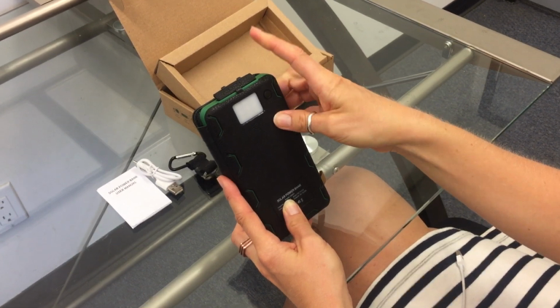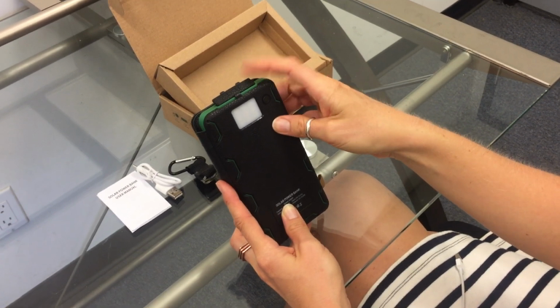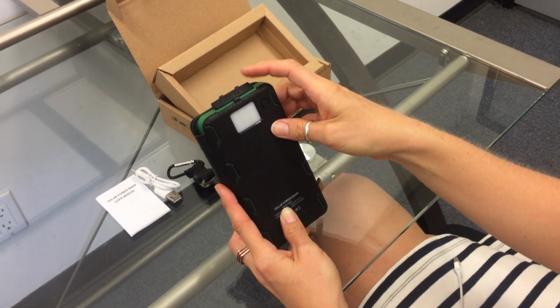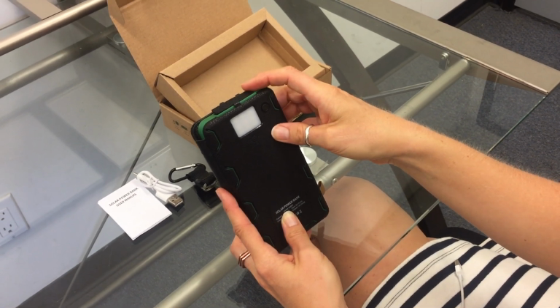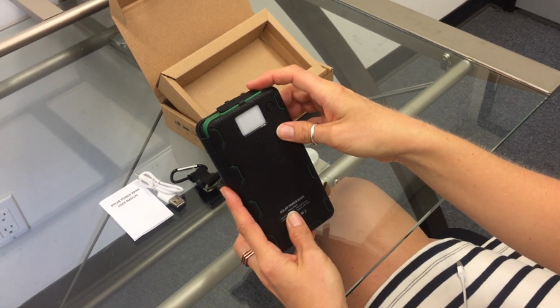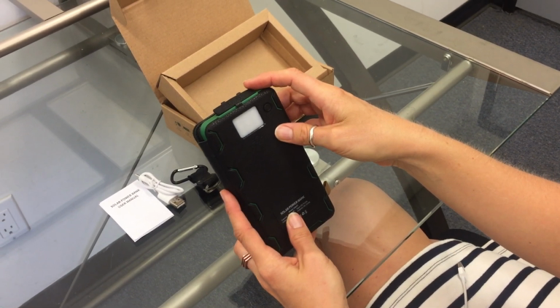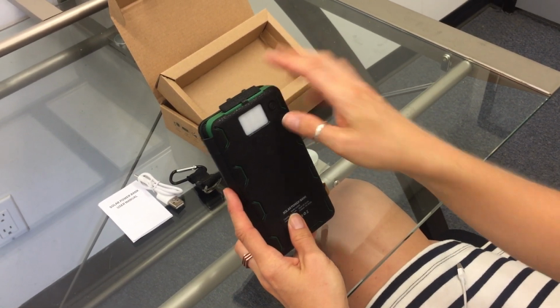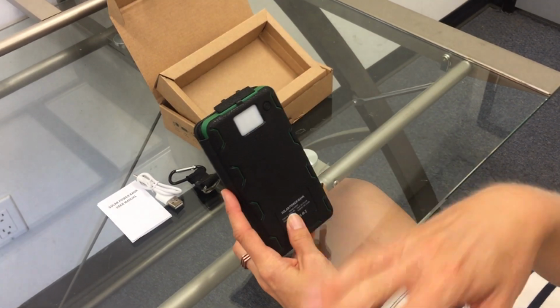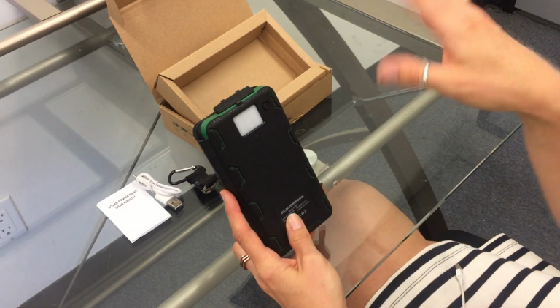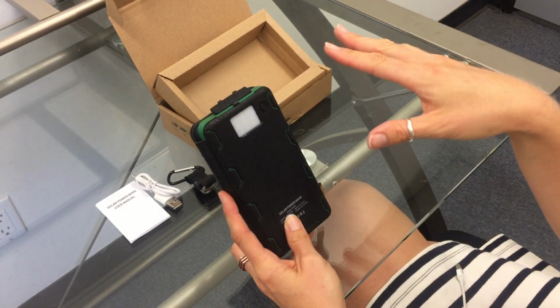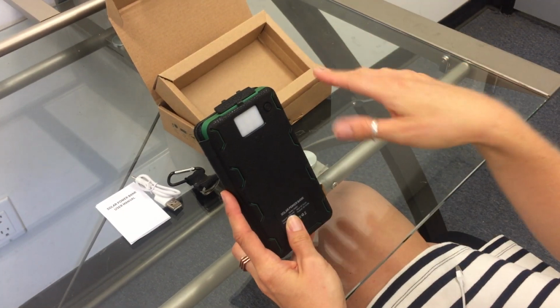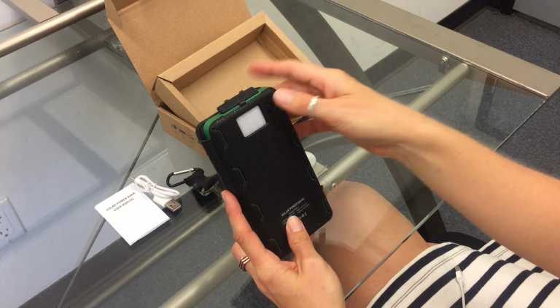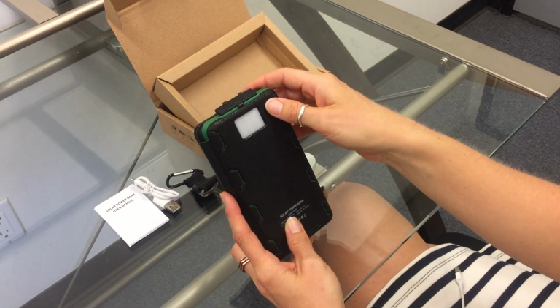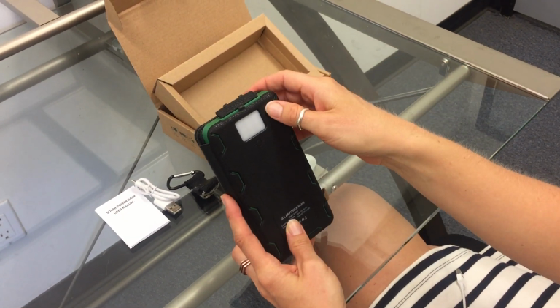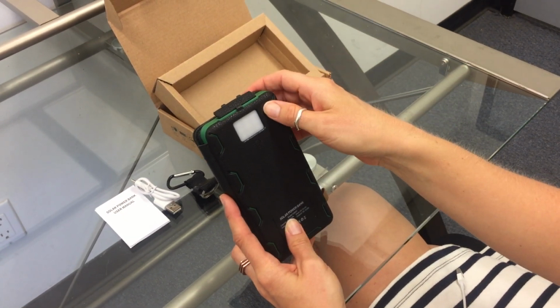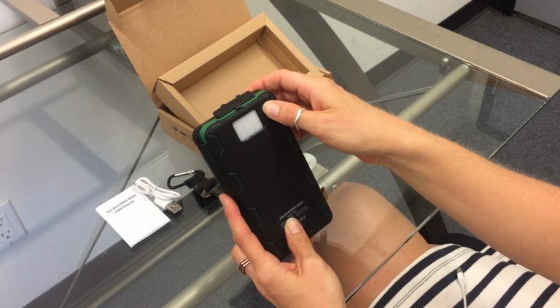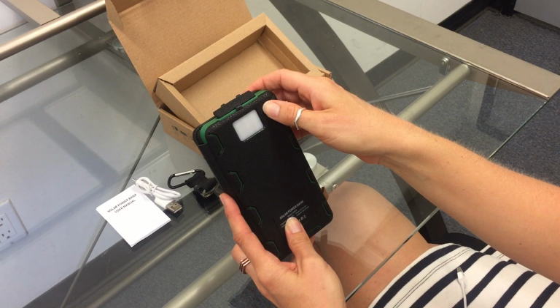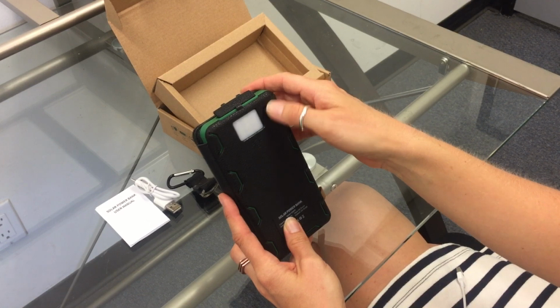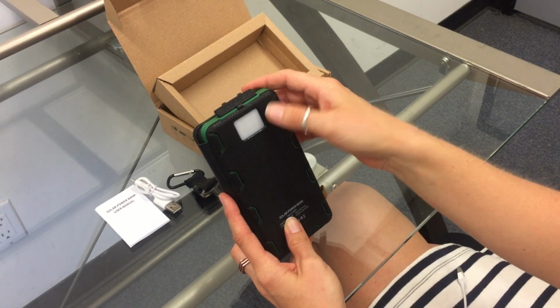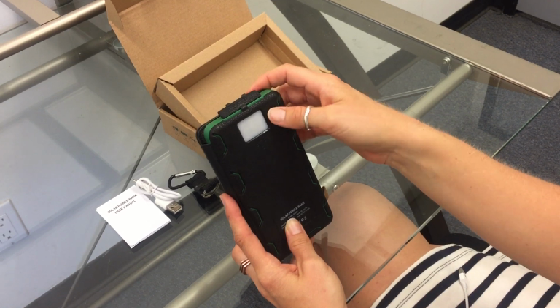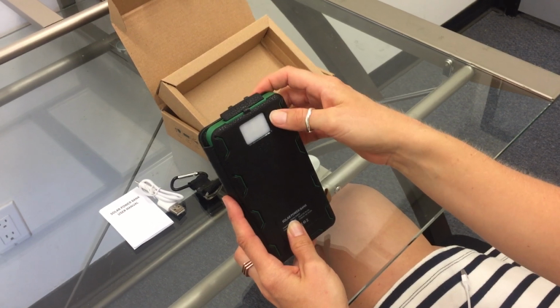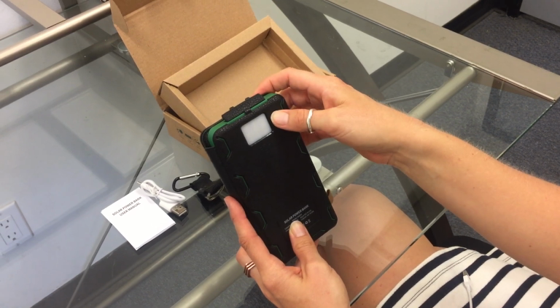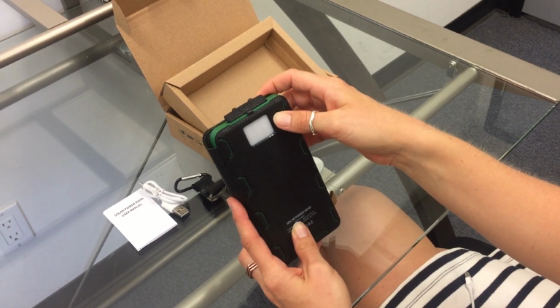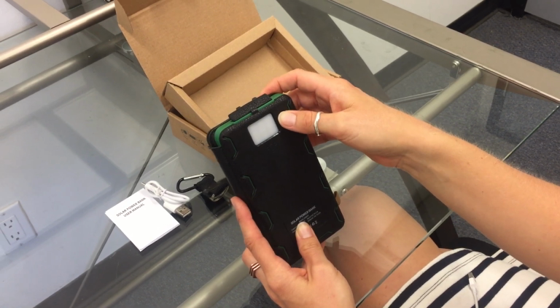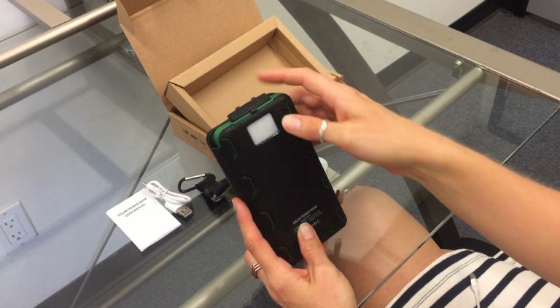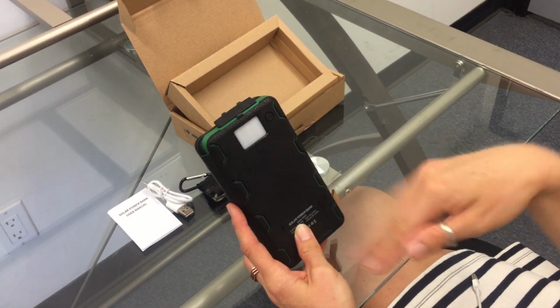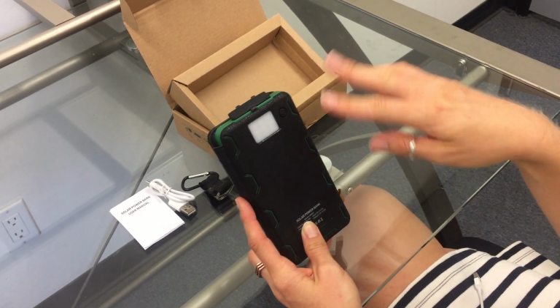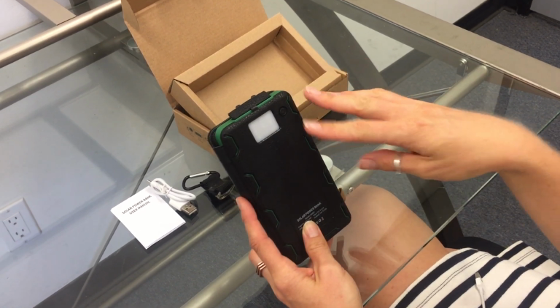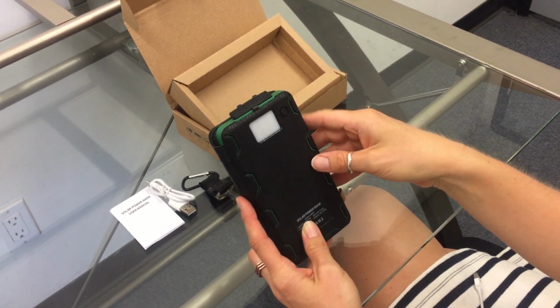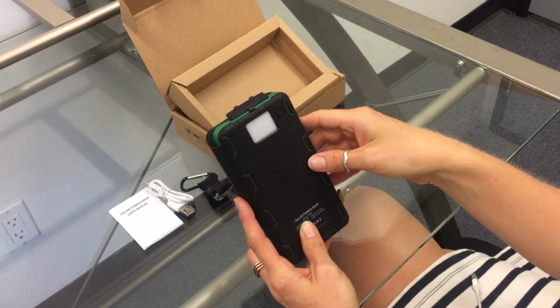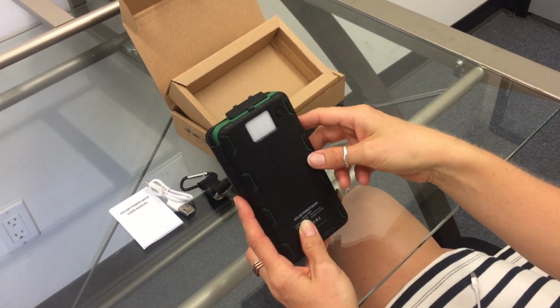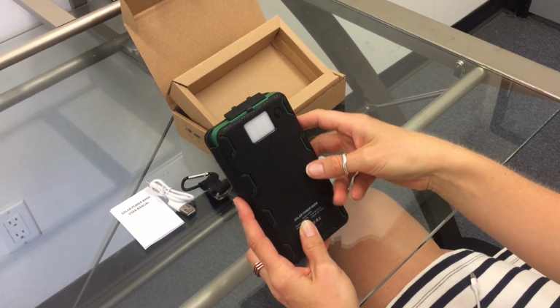If you are having trouble with the unit, unplug everything and do a long hold on the flashlight button, then a long hold again to turn it off, and it will actually reset the systems.